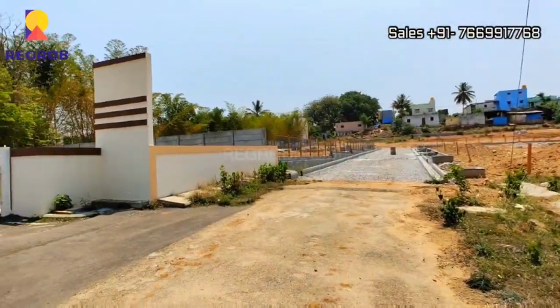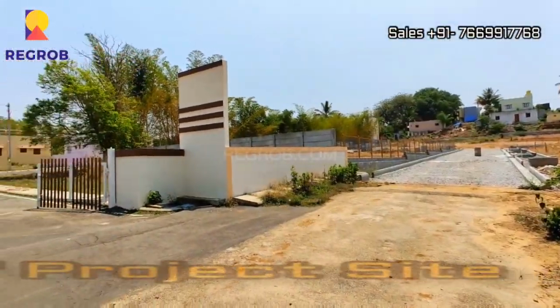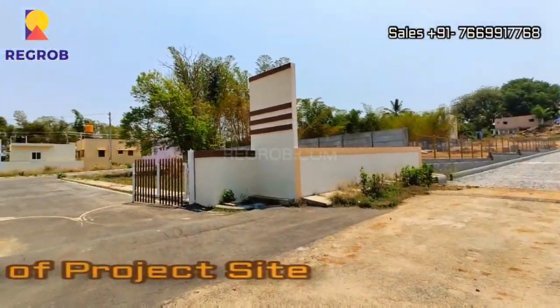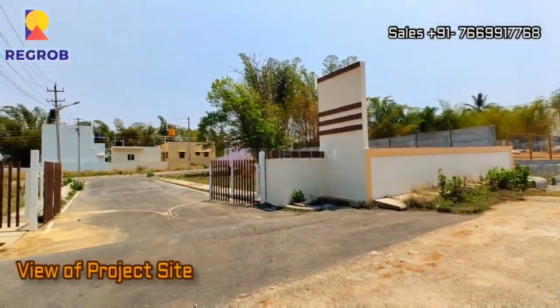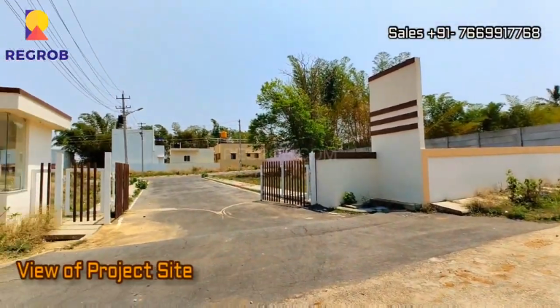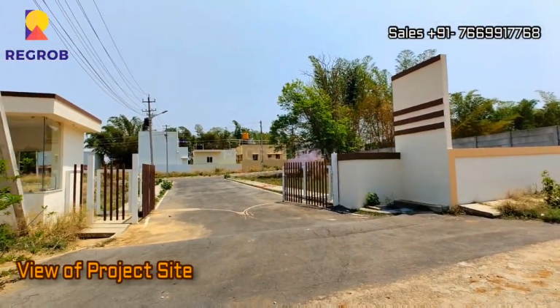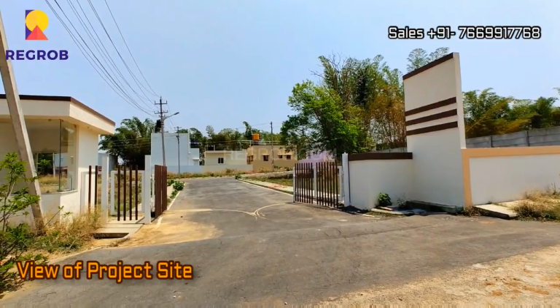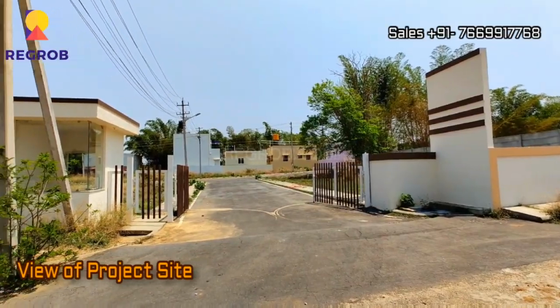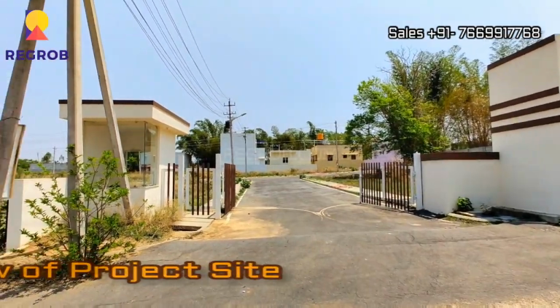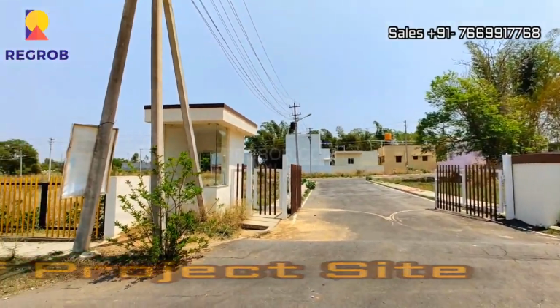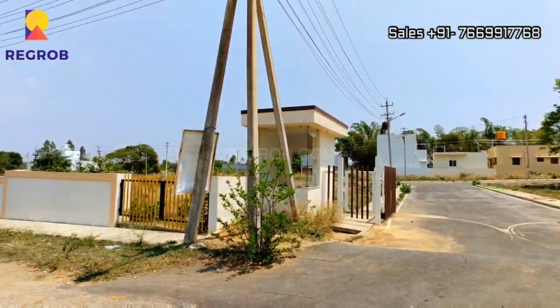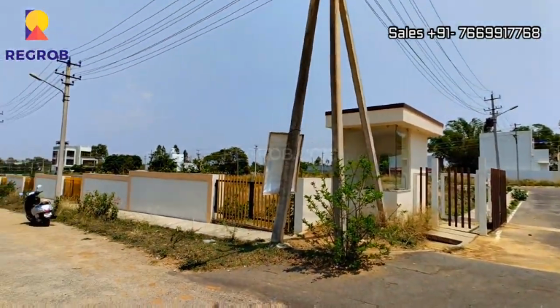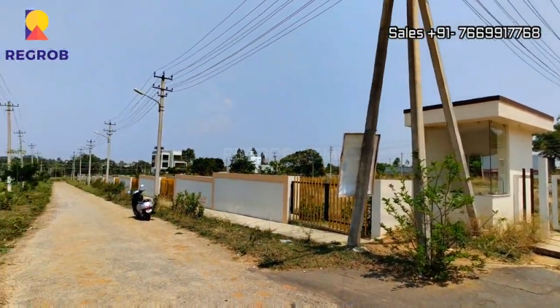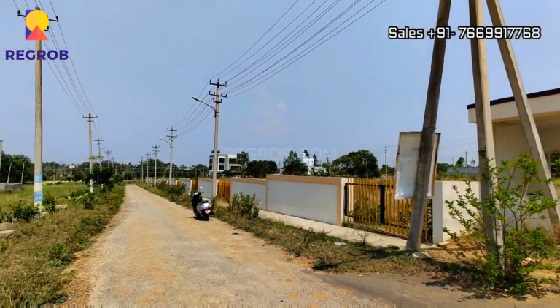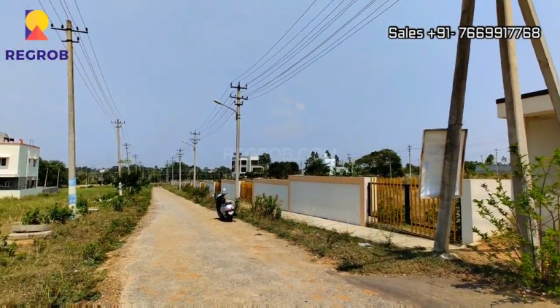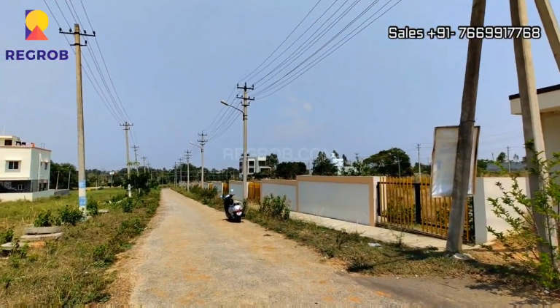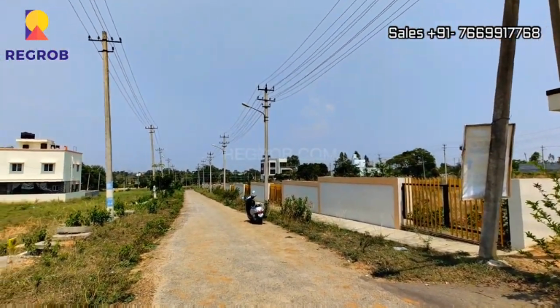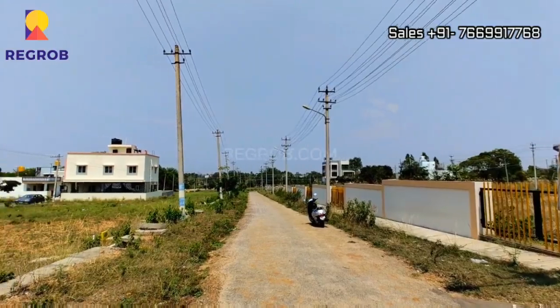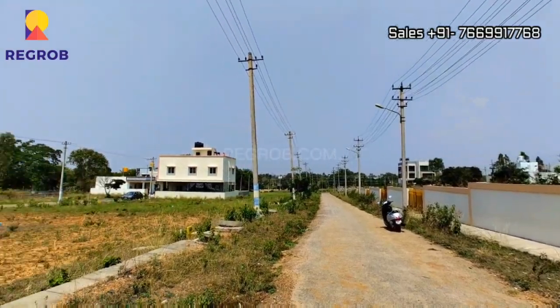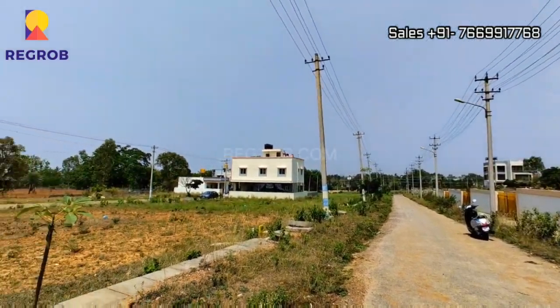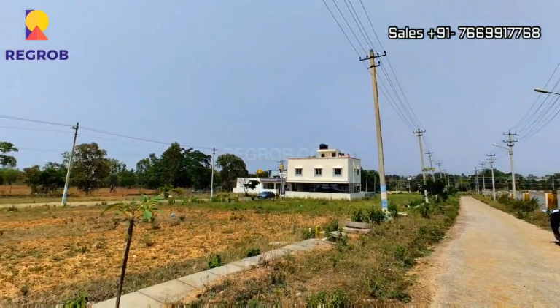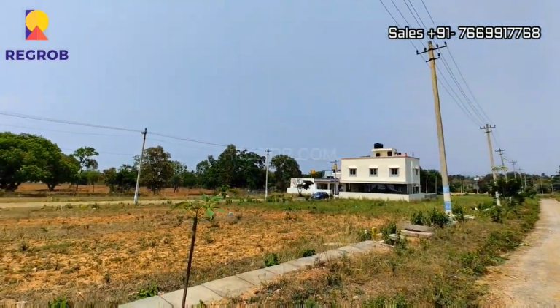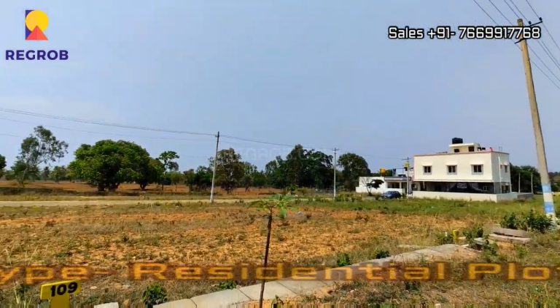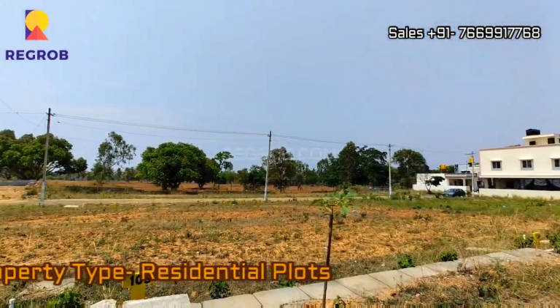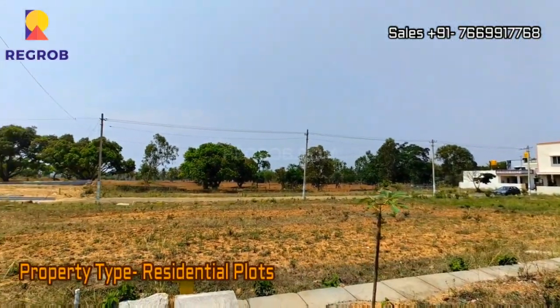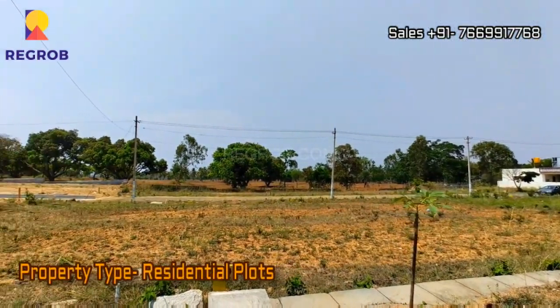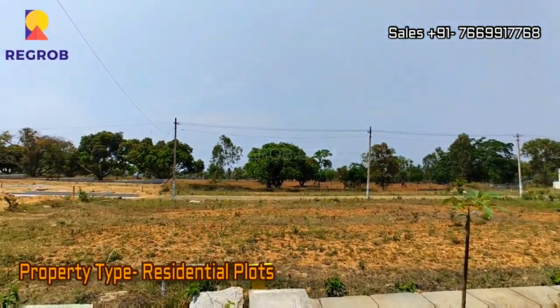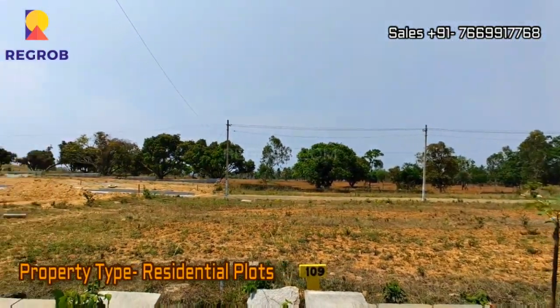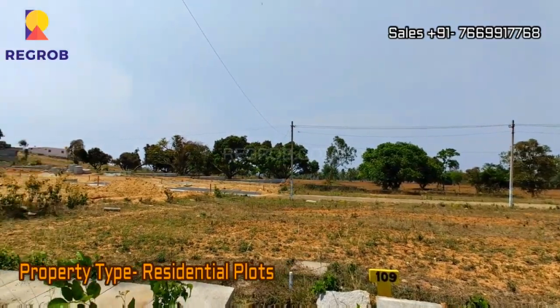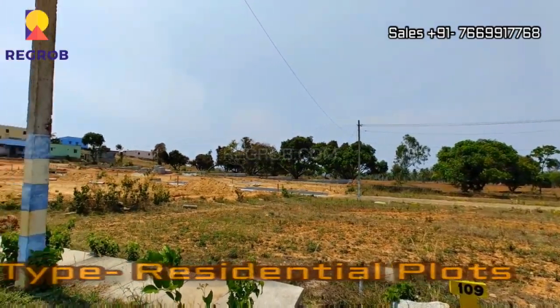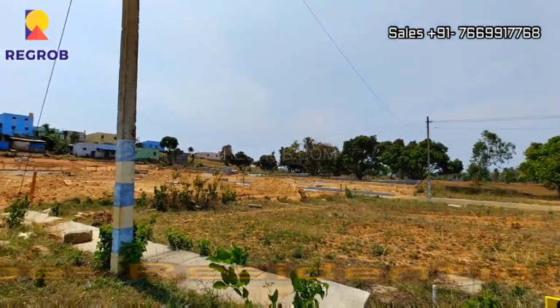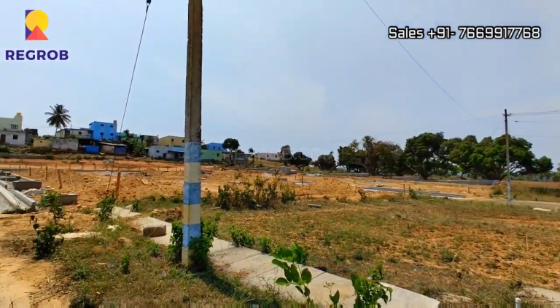Now we are here at the project site. SLV The Gardens 2 is a residential plotted development located on Kanakapura Road in Bangalore. This project offers residential plots for sale.